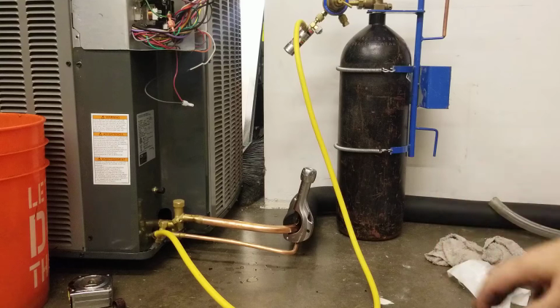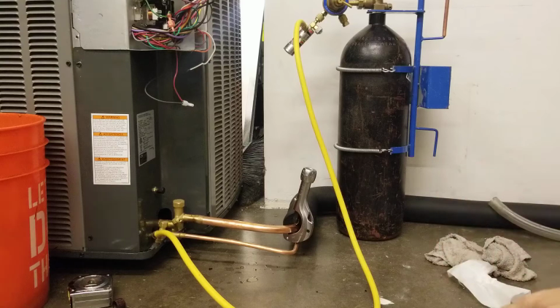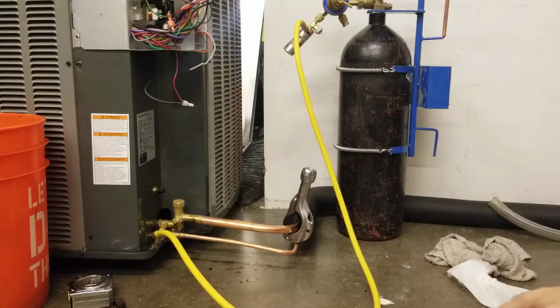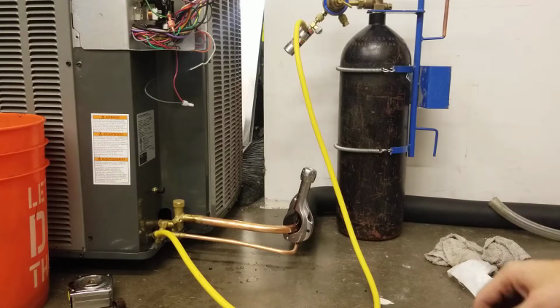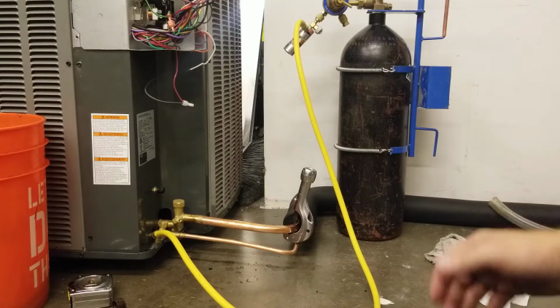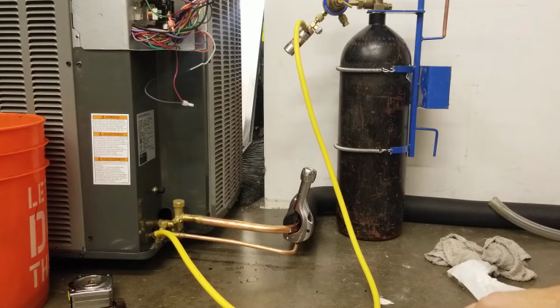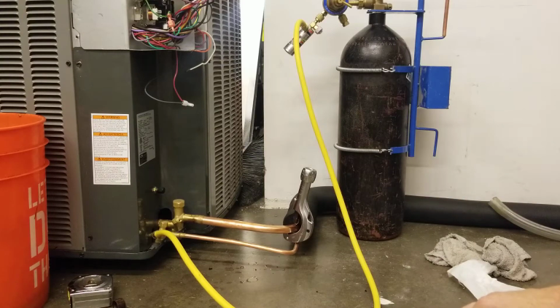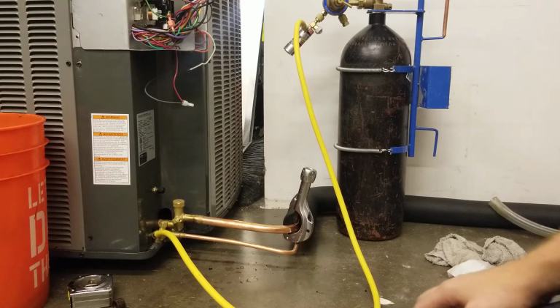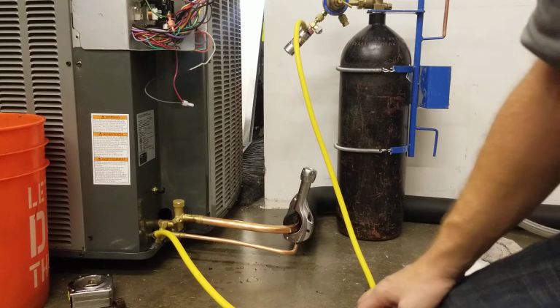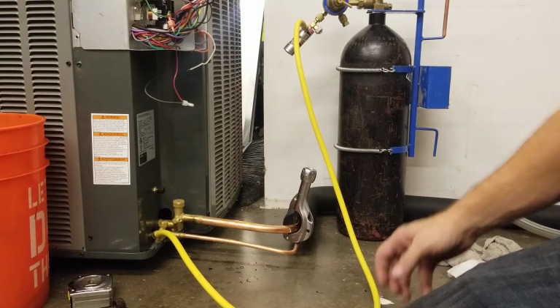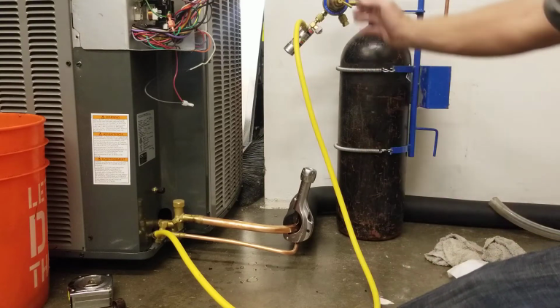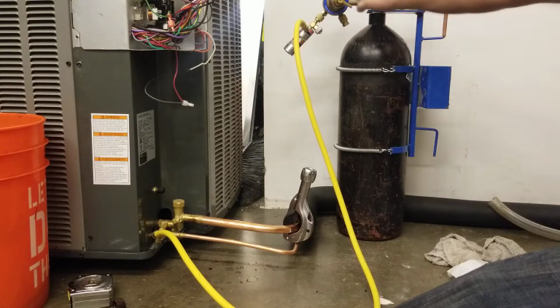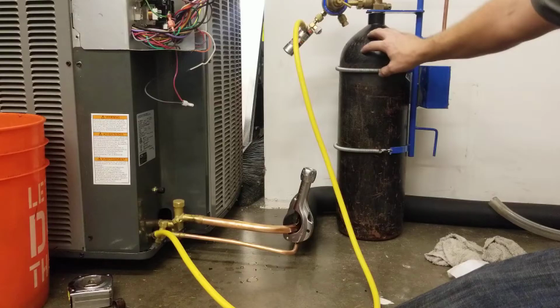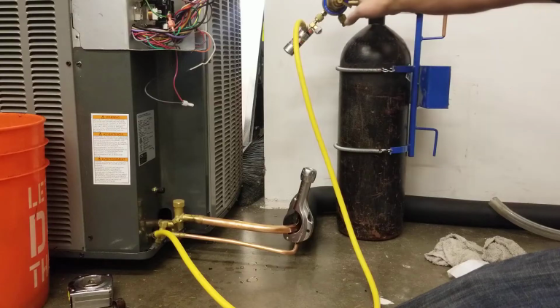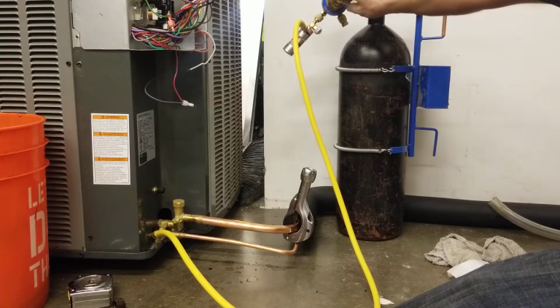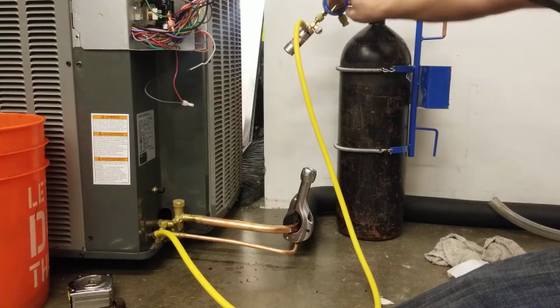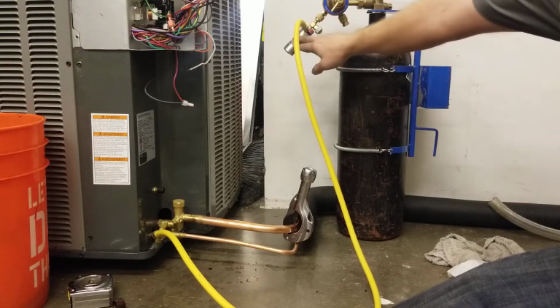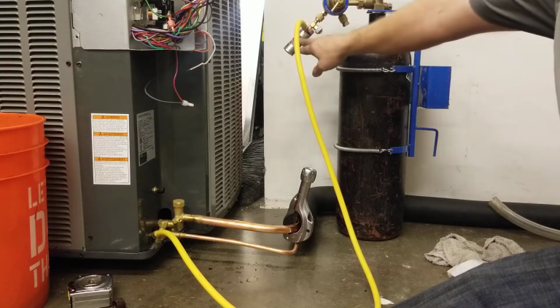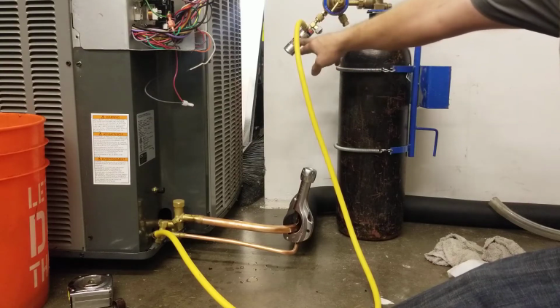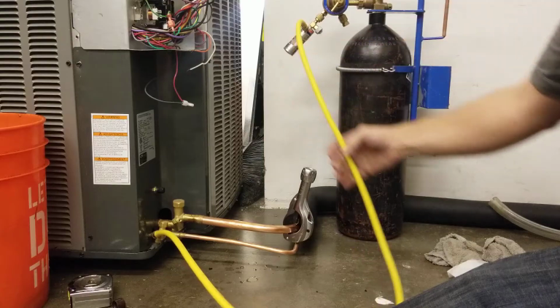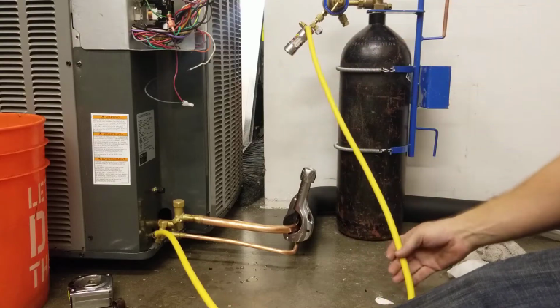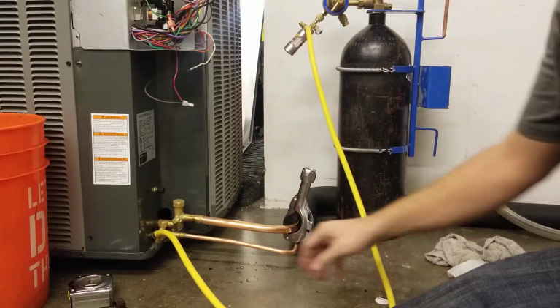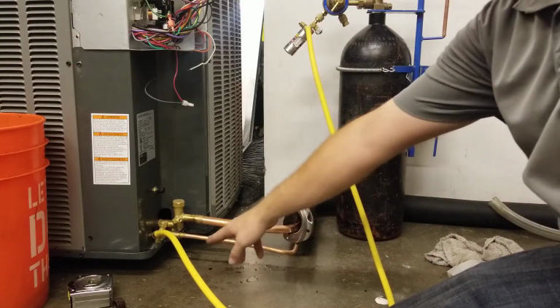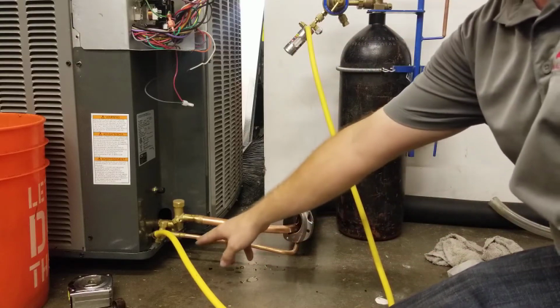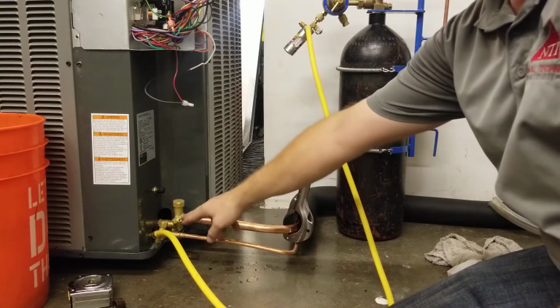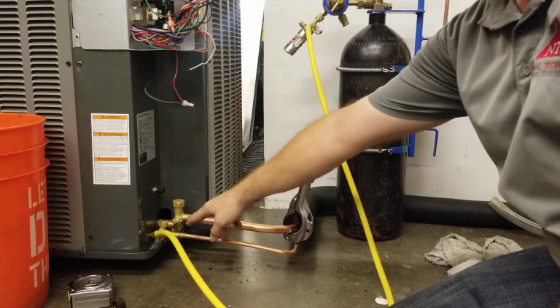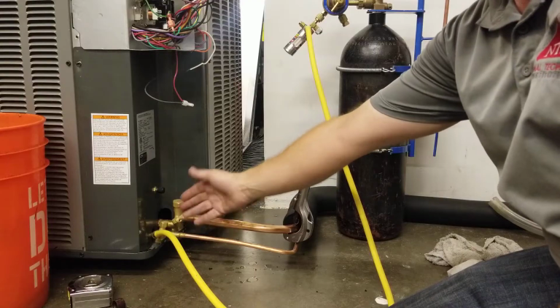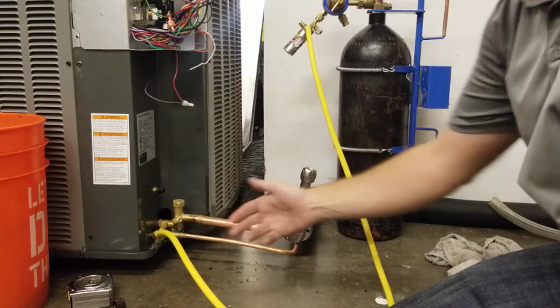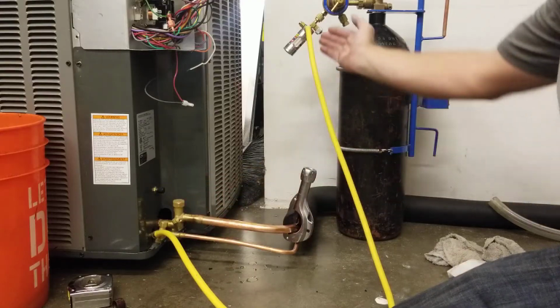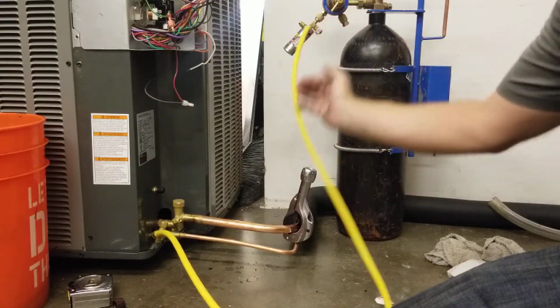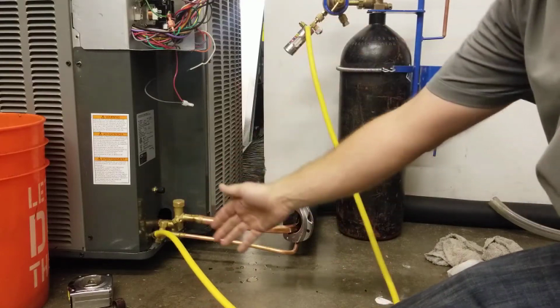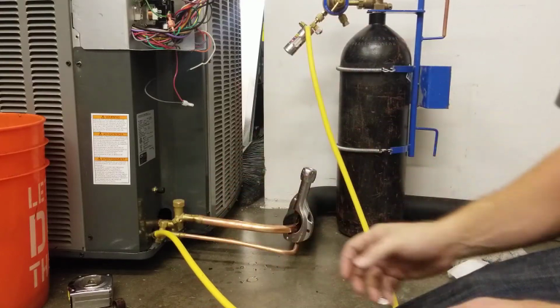One of the questions we get asked a lot is brazing with nitrogen. So here we have our setup. We have our nitrogen tank, our nitrogen regulator, our purge regulator, hose hooked up to one side, Schrader valves removed, it's gonna free flow, and there's no low loss fittings.